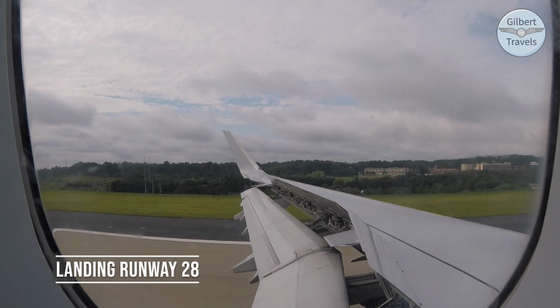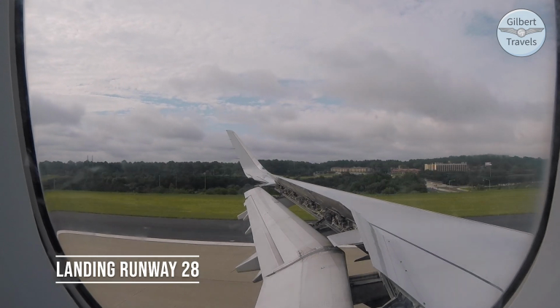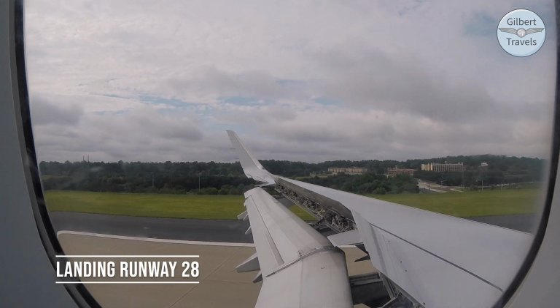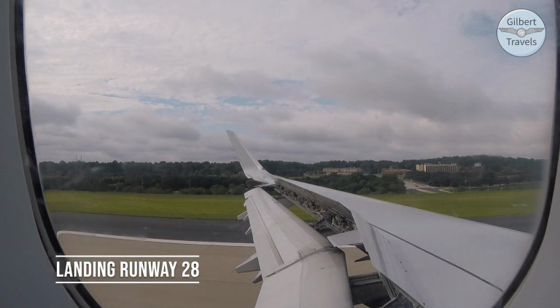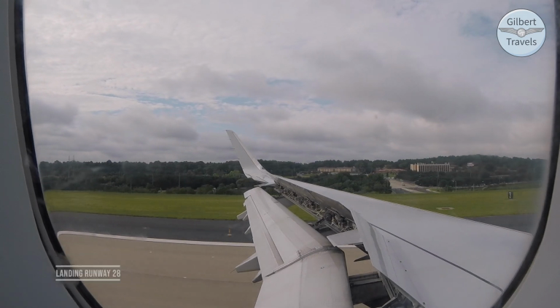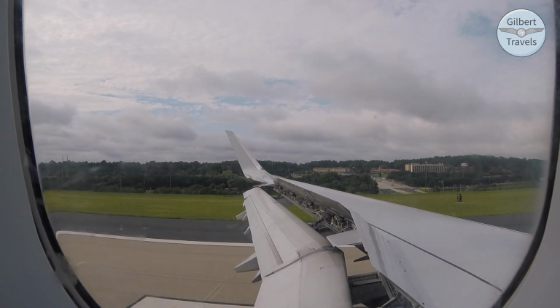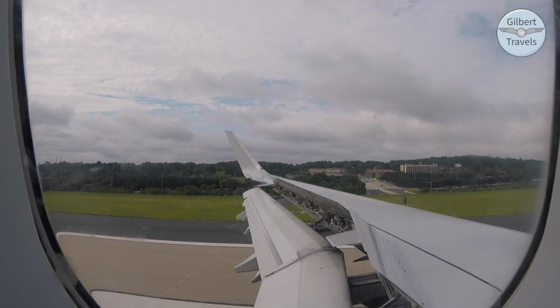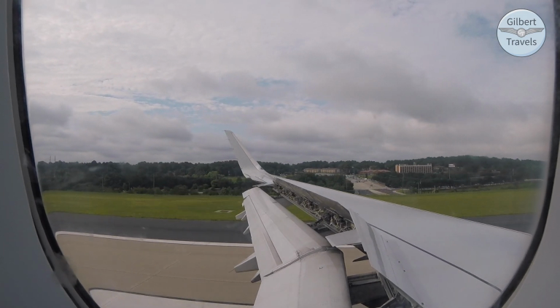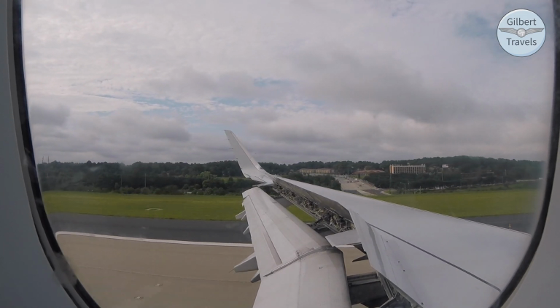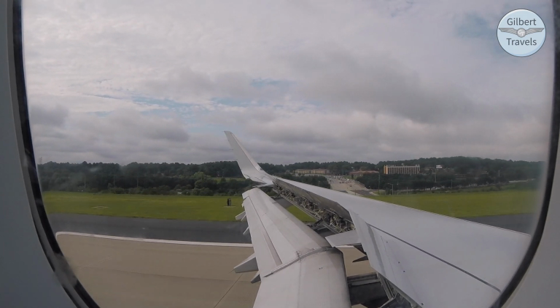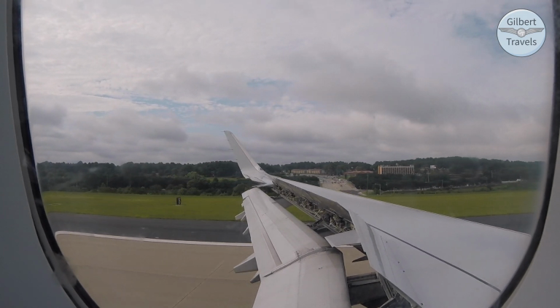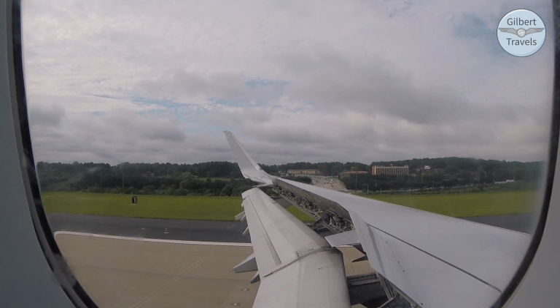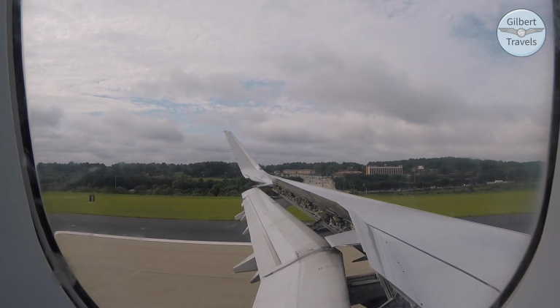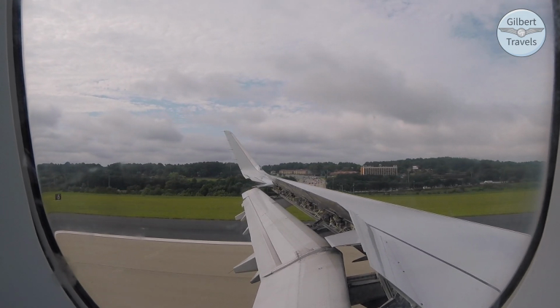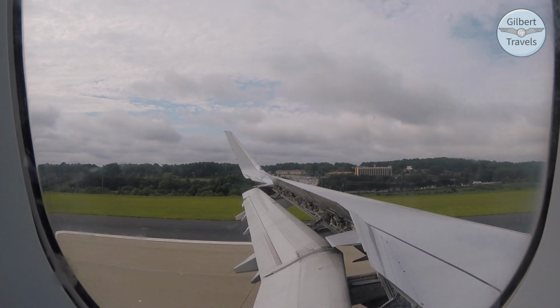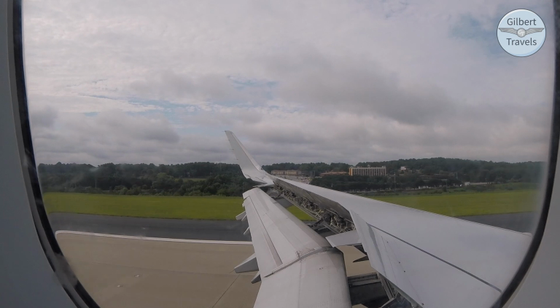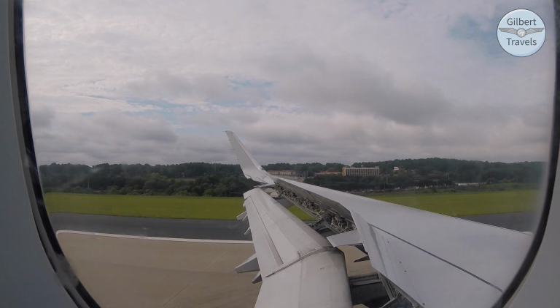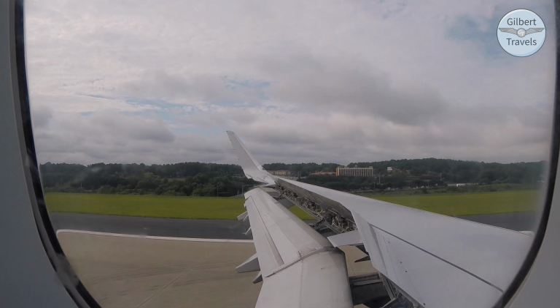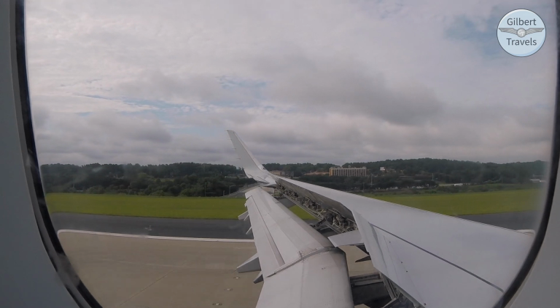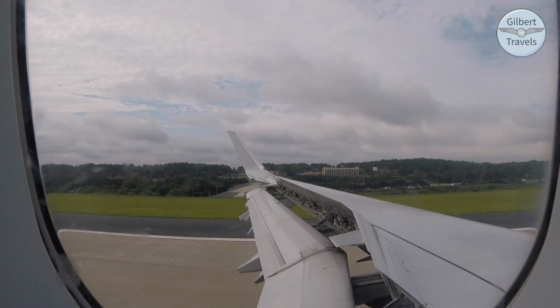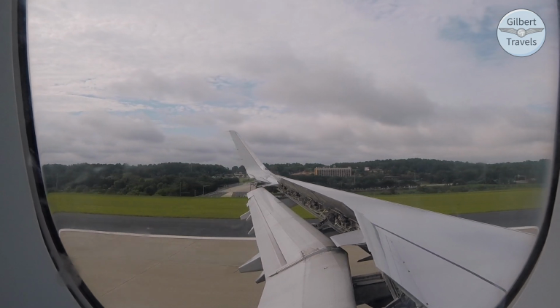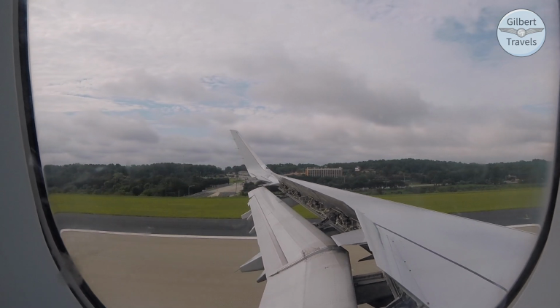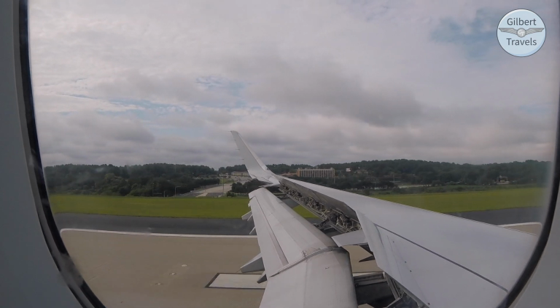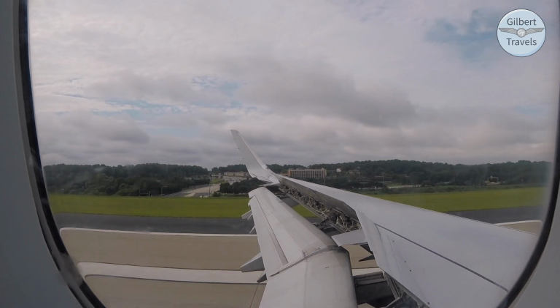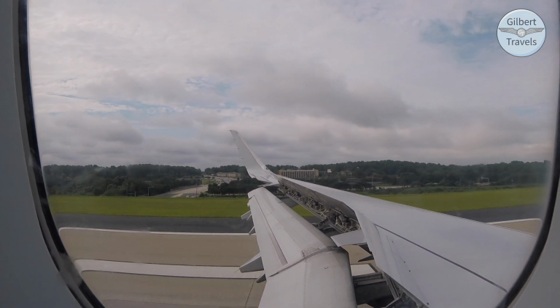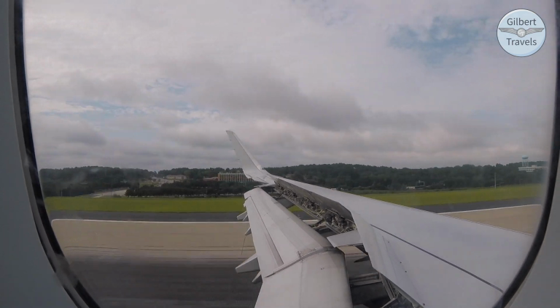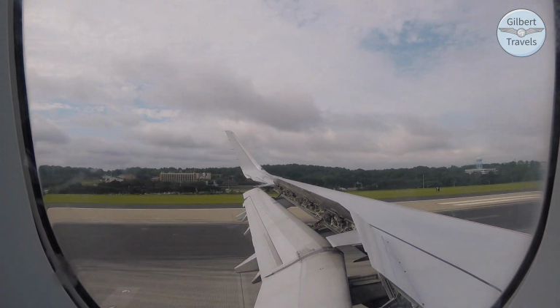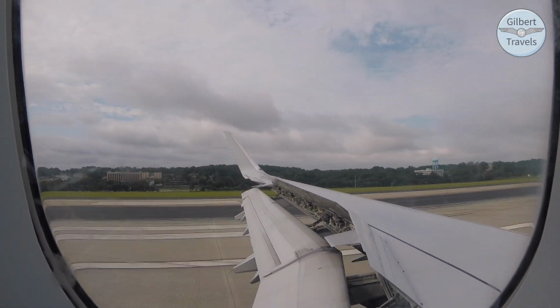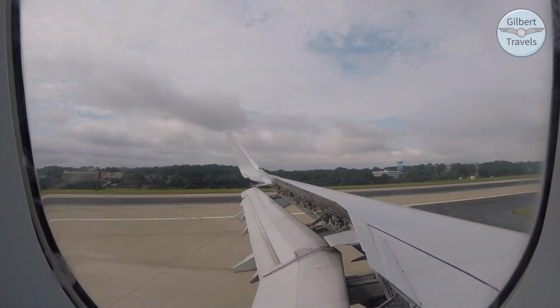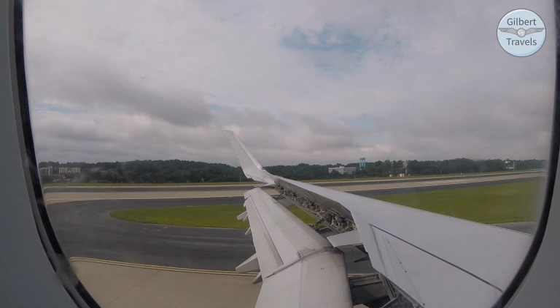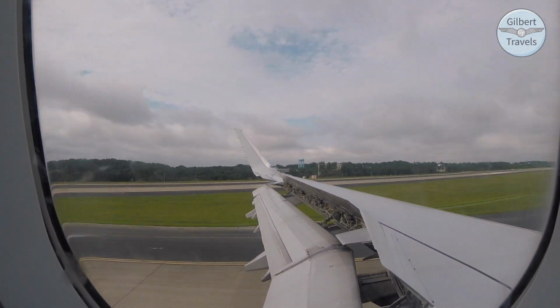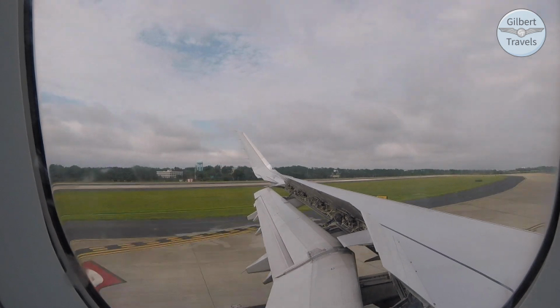Ladies and gentlemen, it's Delta's pleasure to welcome you to Atlanta Hartsfield-Jackson International Airport, where the local time is 9:44 a.m. Thank you, and enjoy the rest of your day.